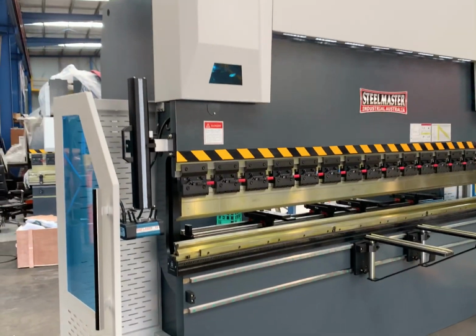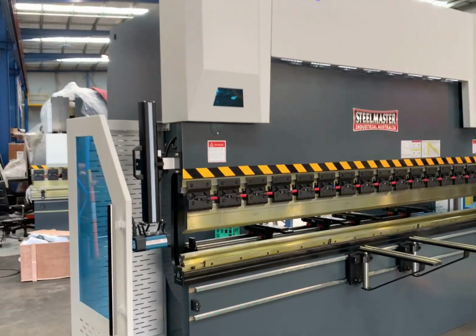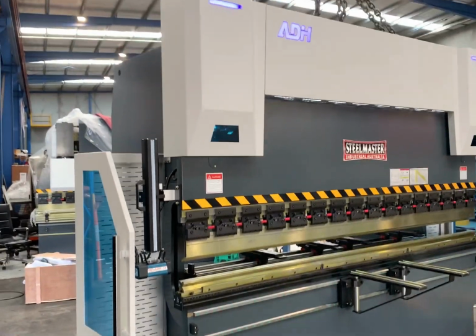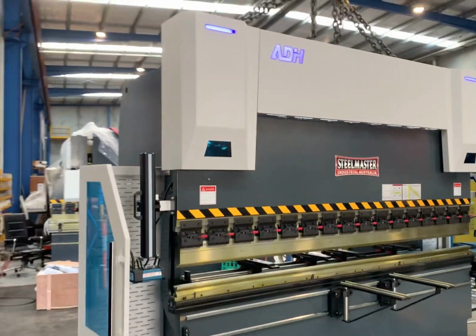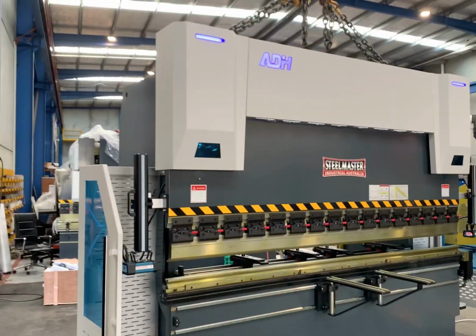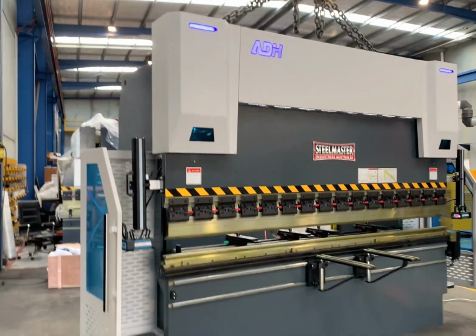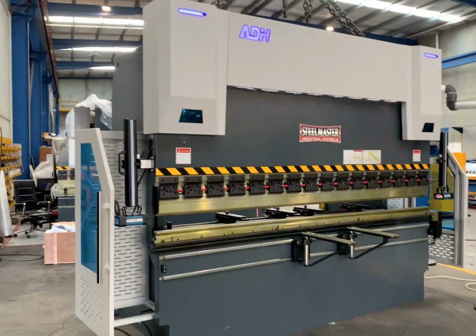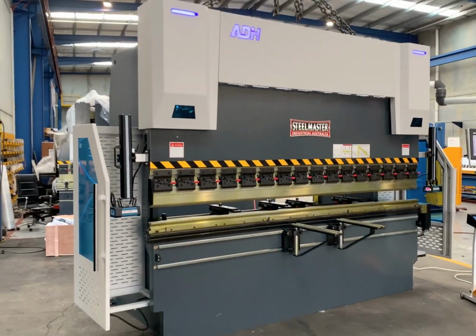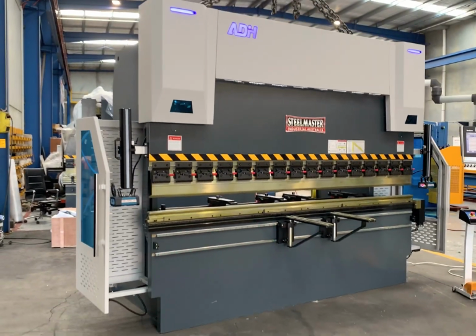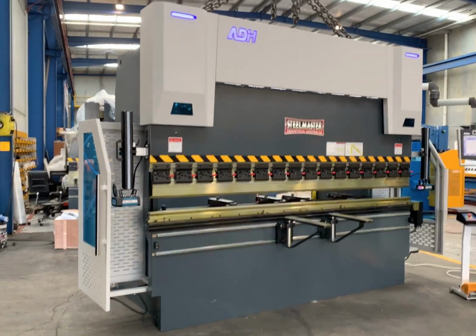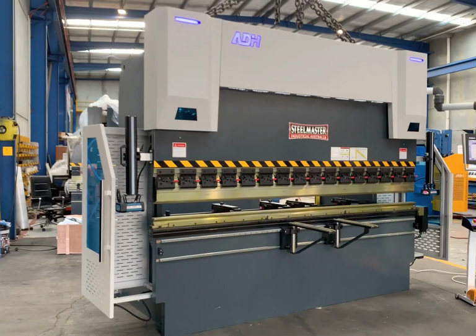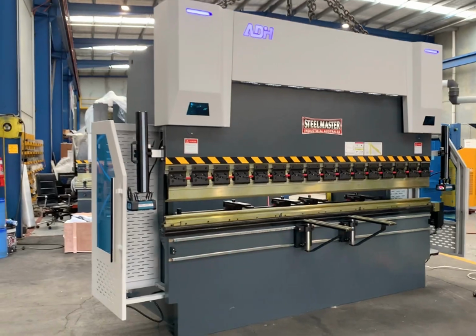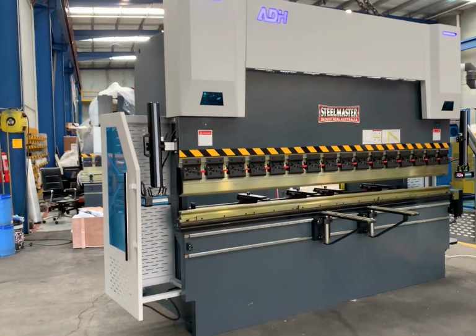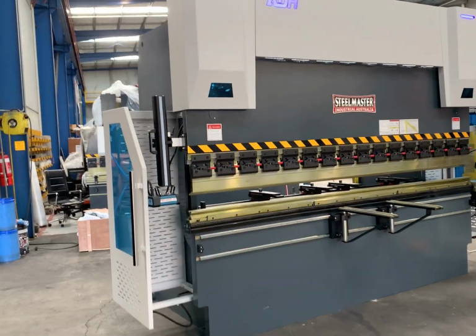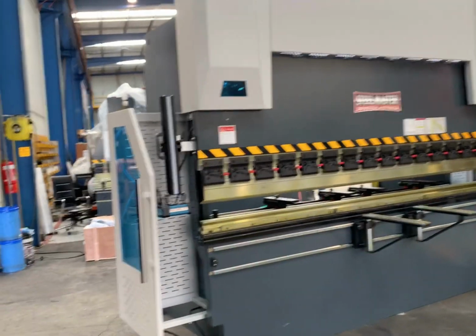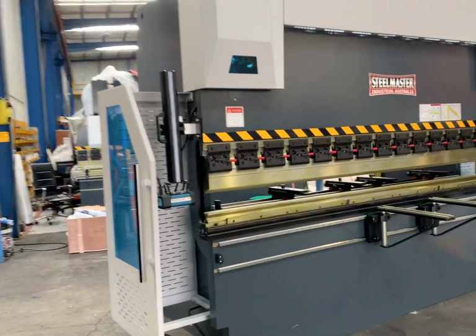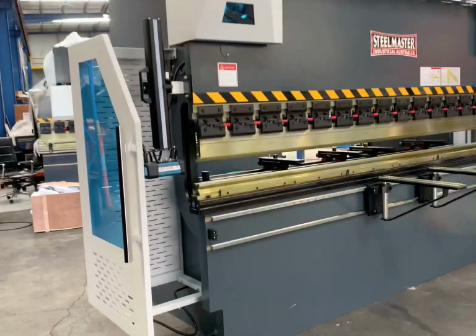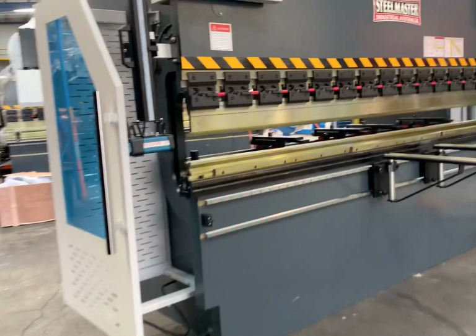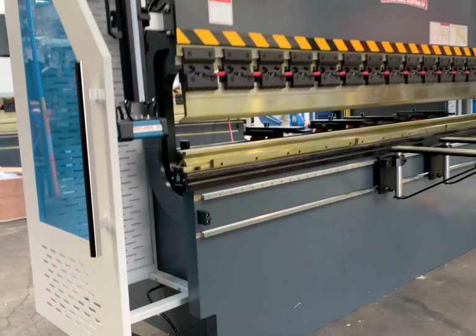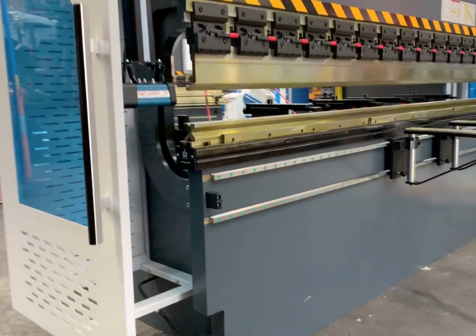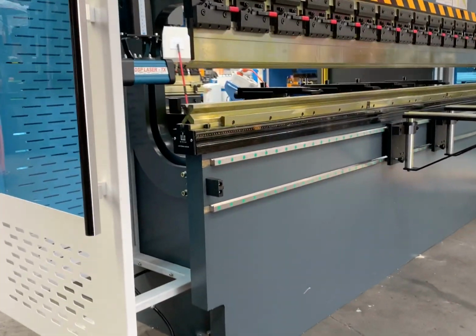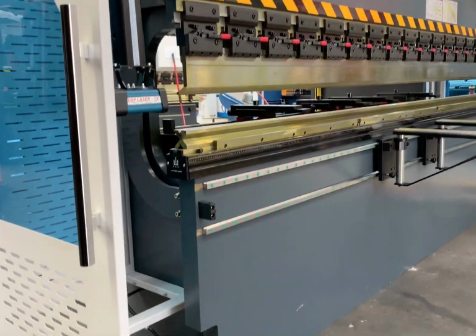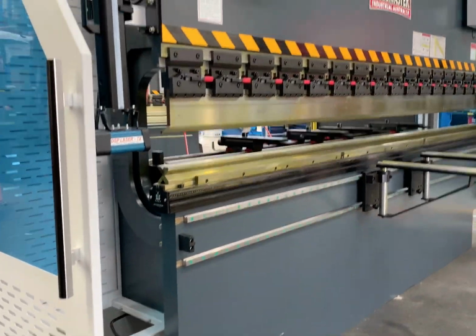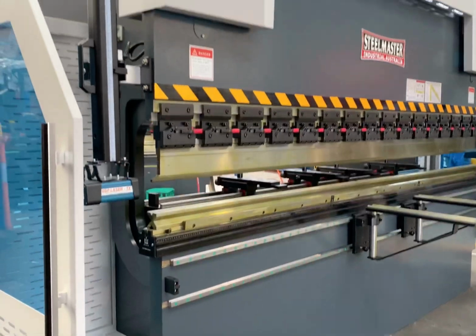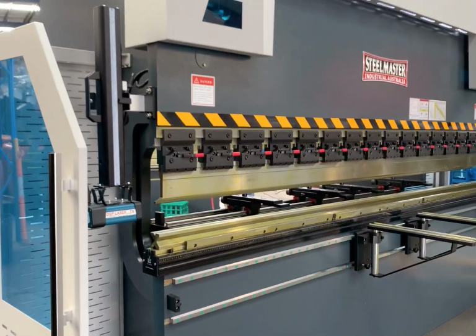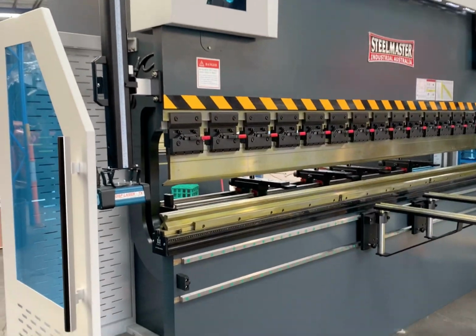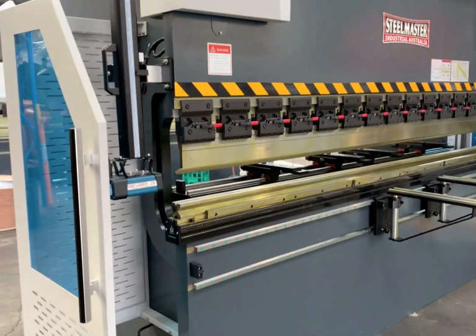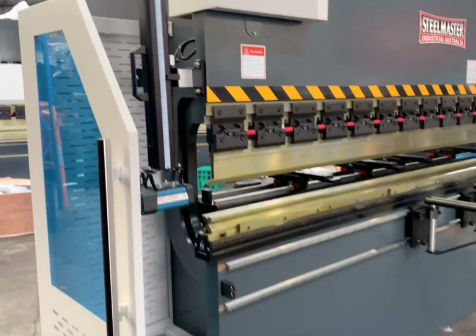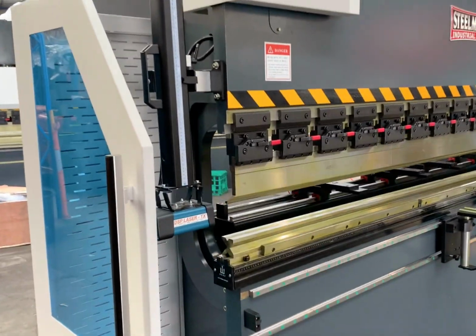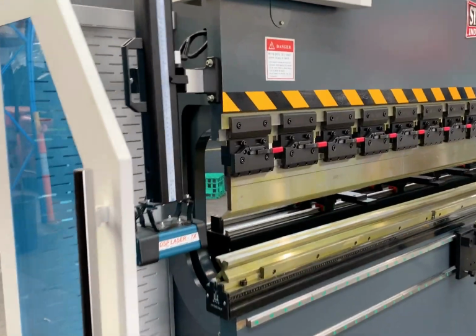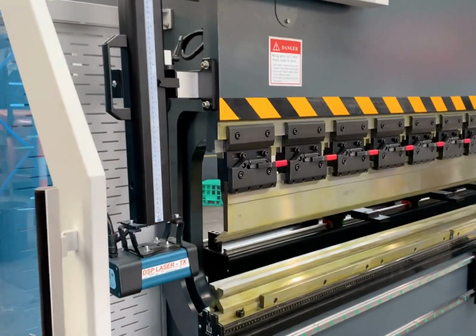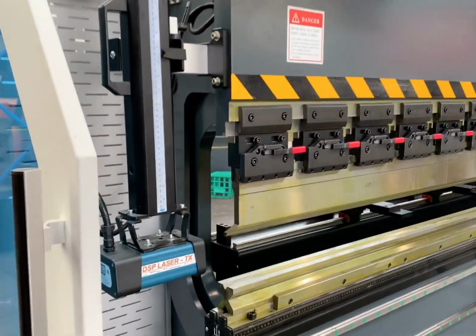Asset Plant Machinery always stipulate with our manufacturers the build quality that we require, which equates to large, thicker frames, wider frame widths, and also deeper side throats.